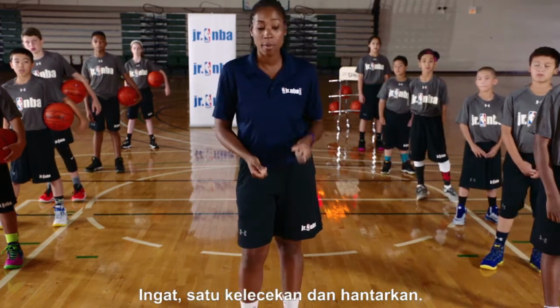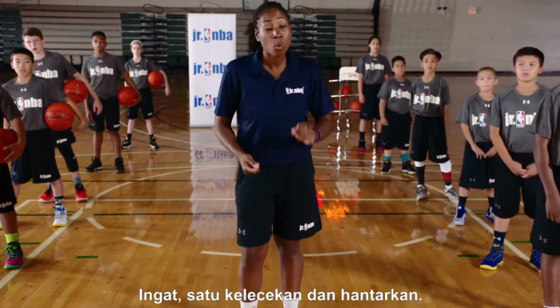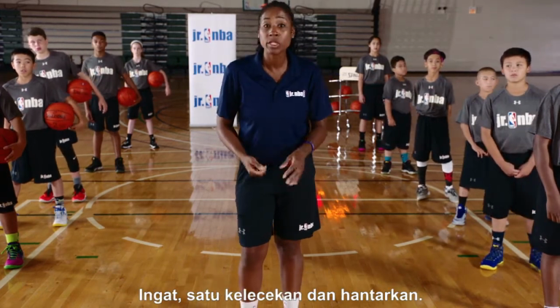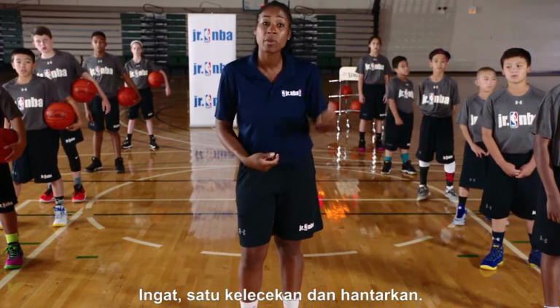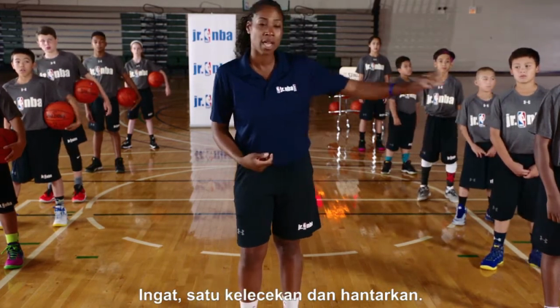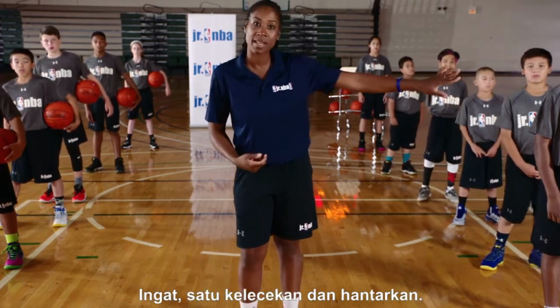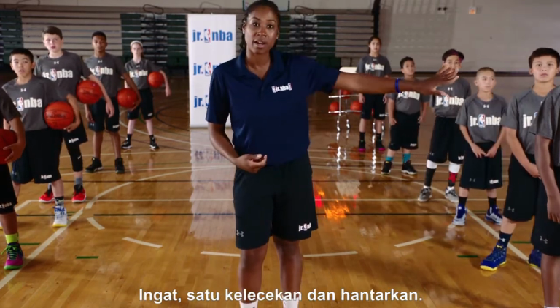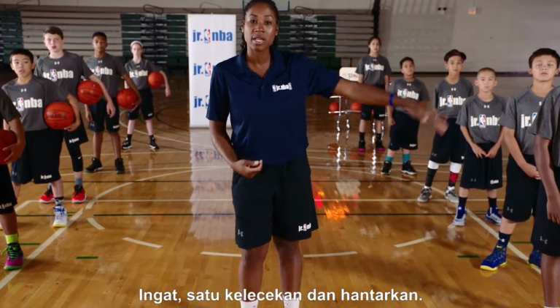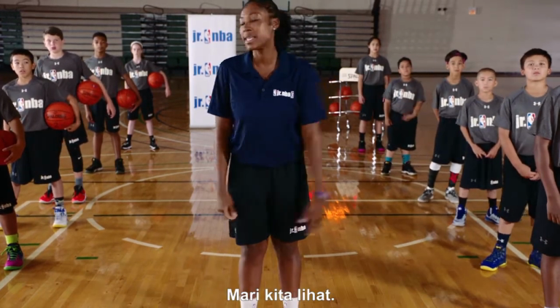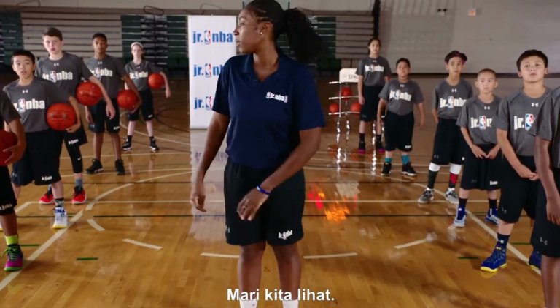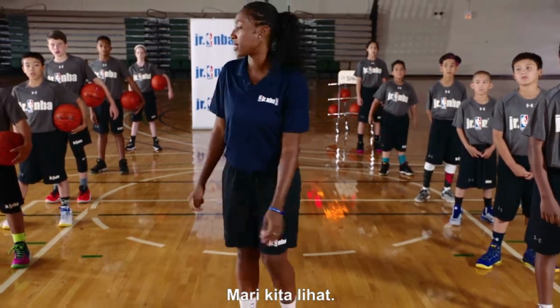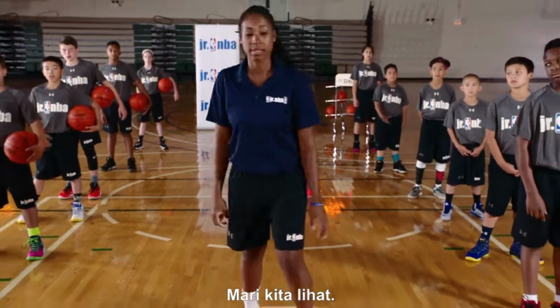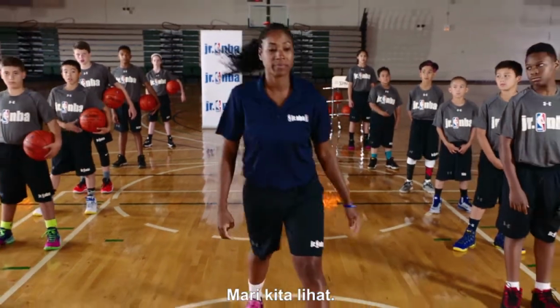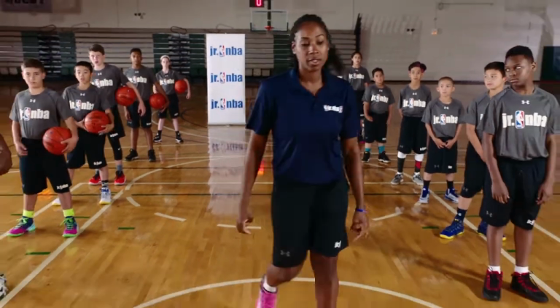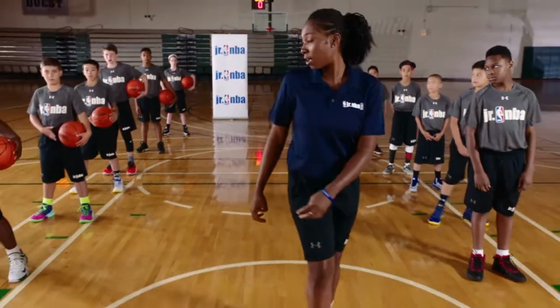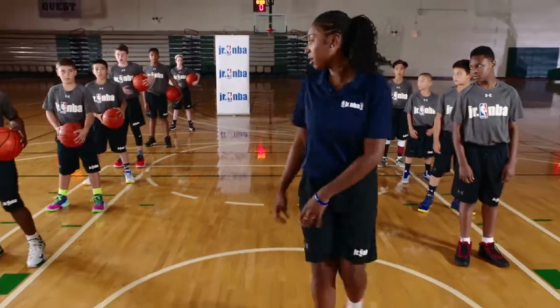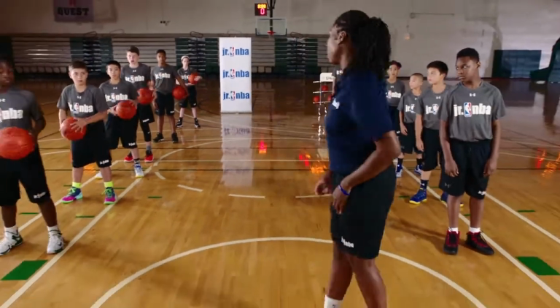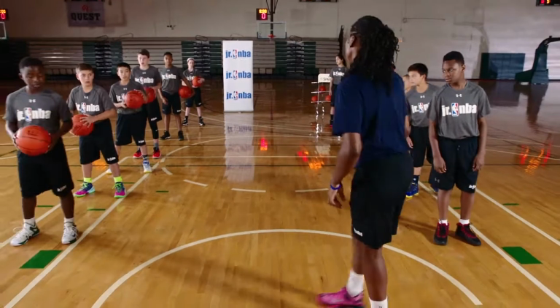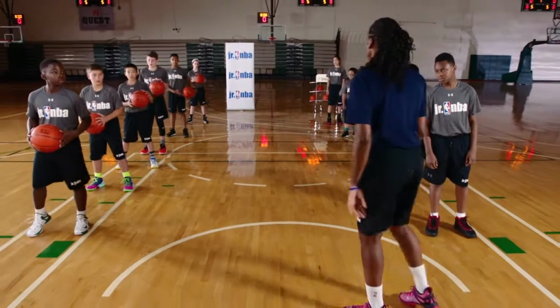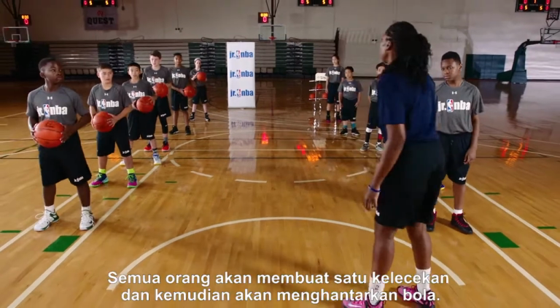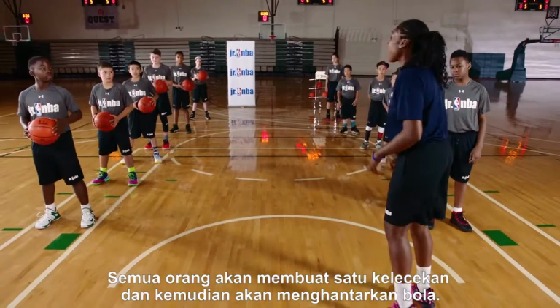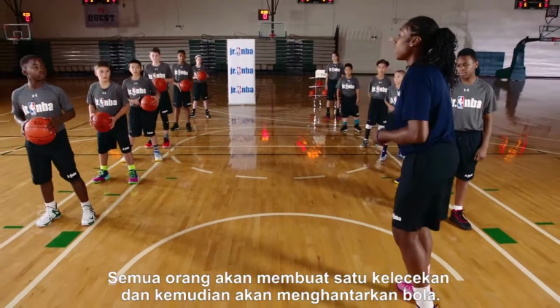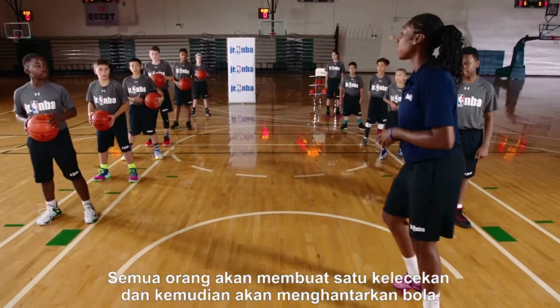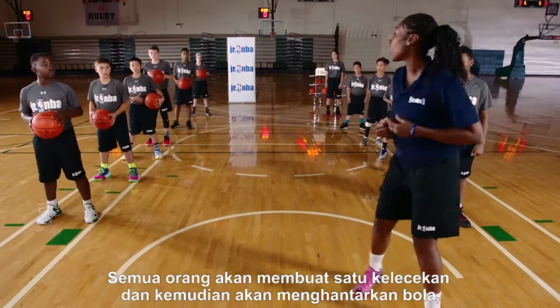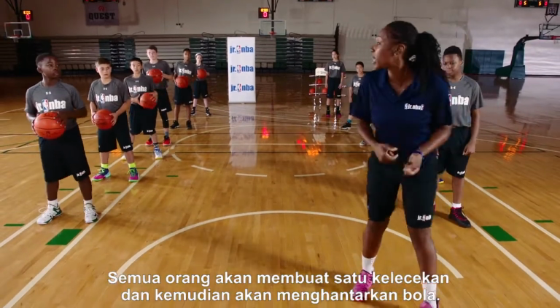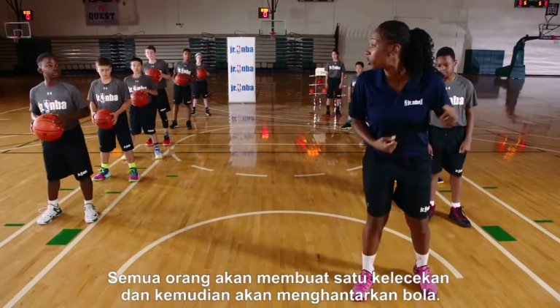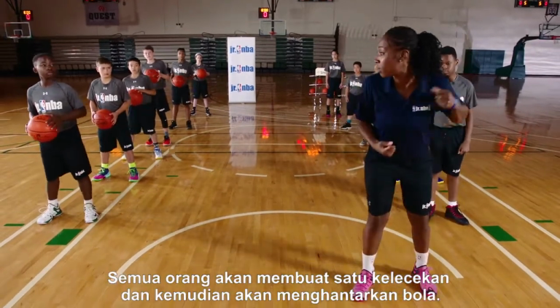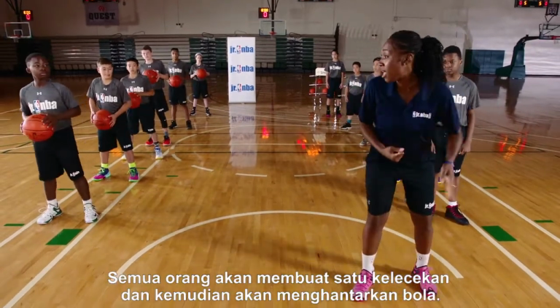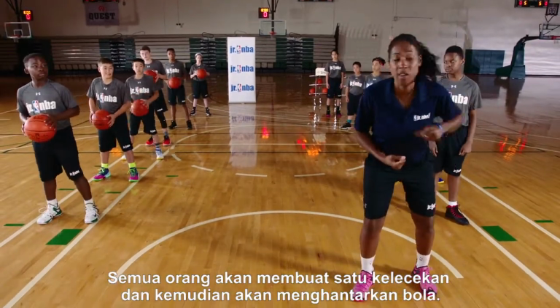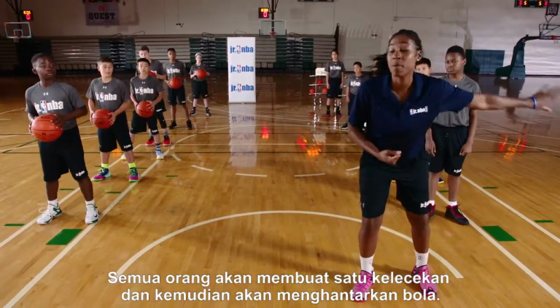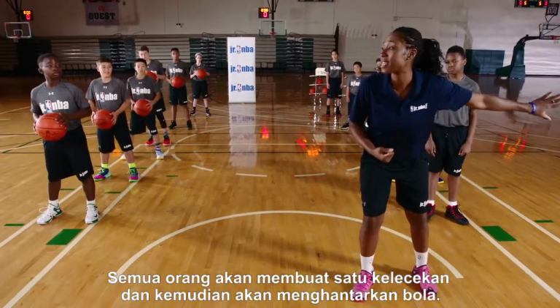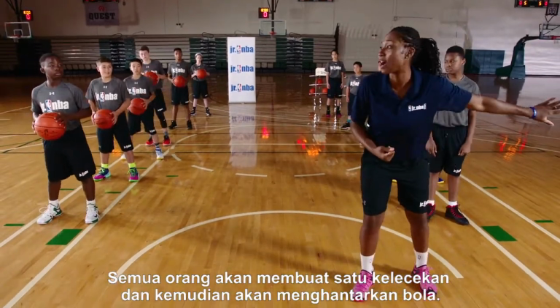Remember, one dribble and pass it out. Let's see how it looks, guys. So everybody is going to take one good dribble, and then you're going to pass it out.